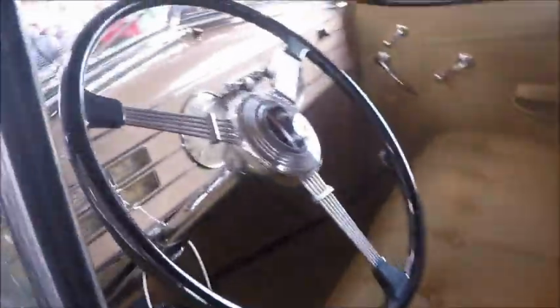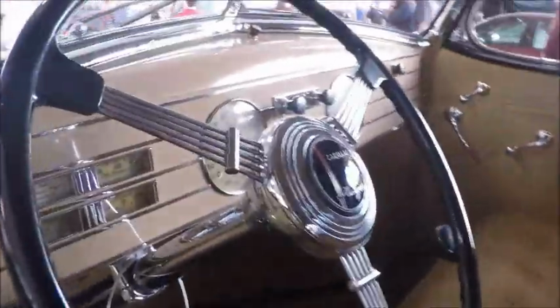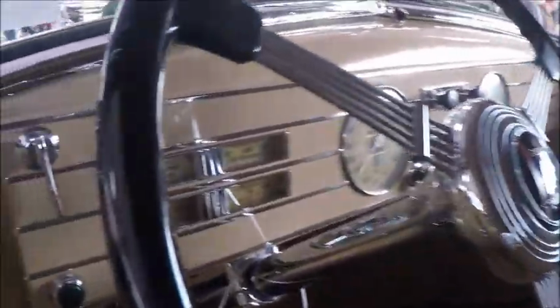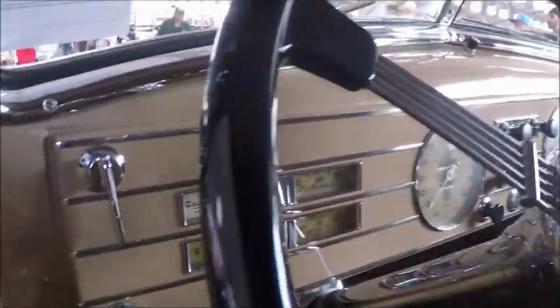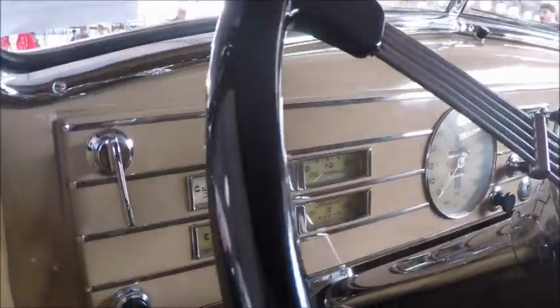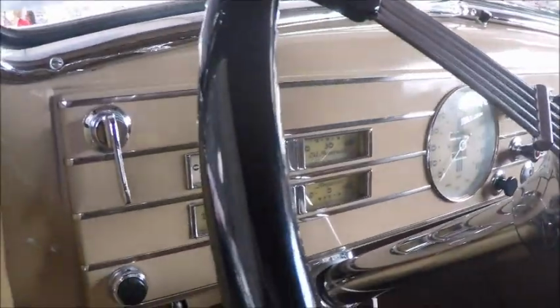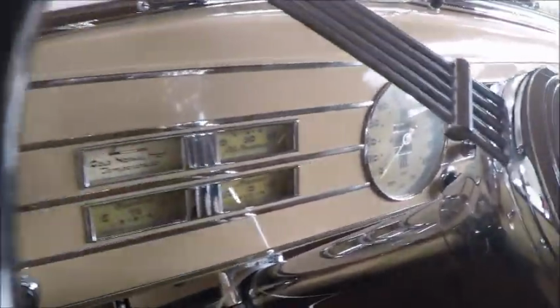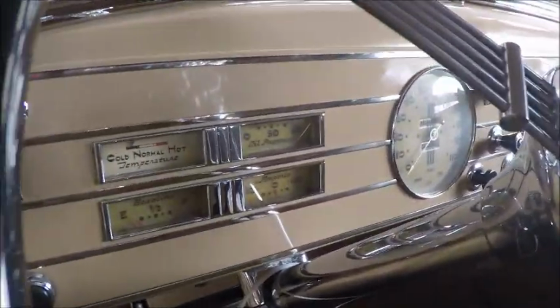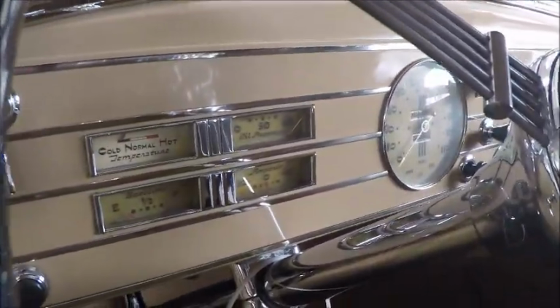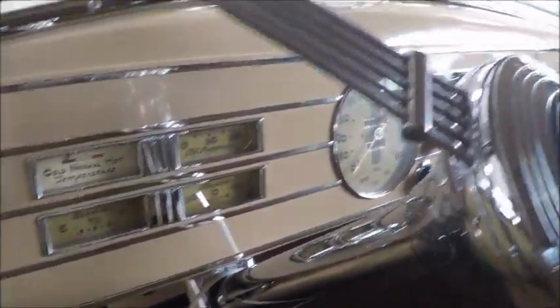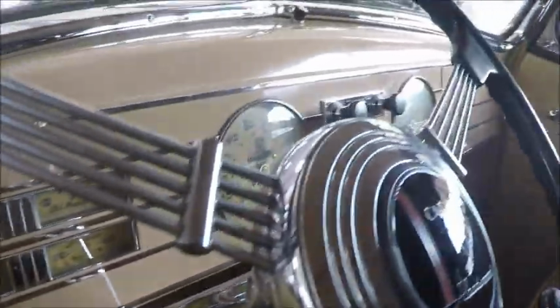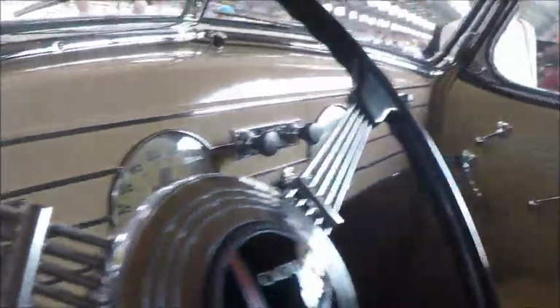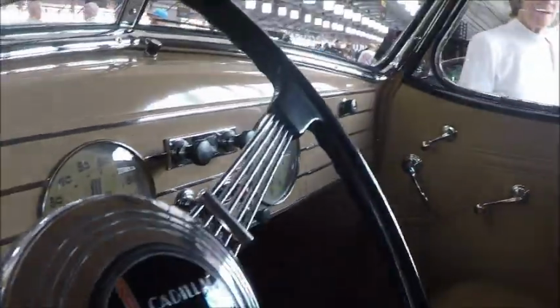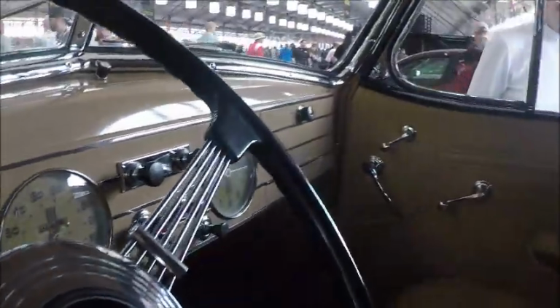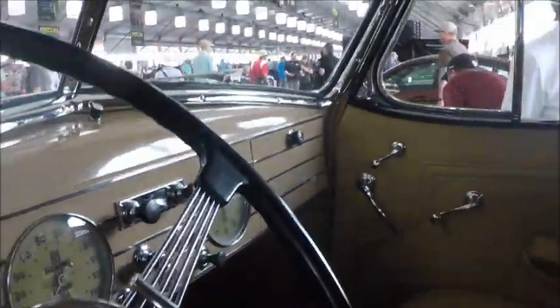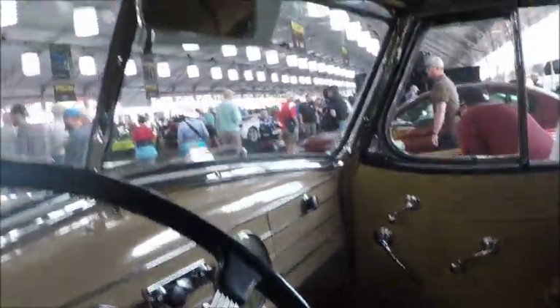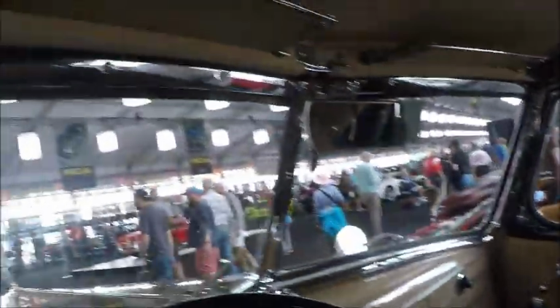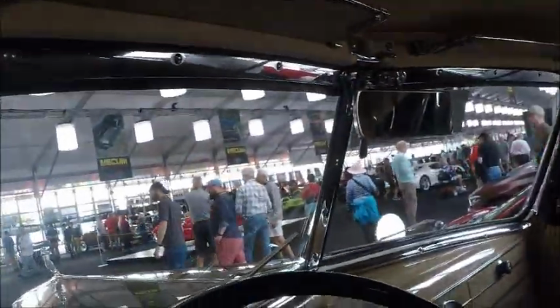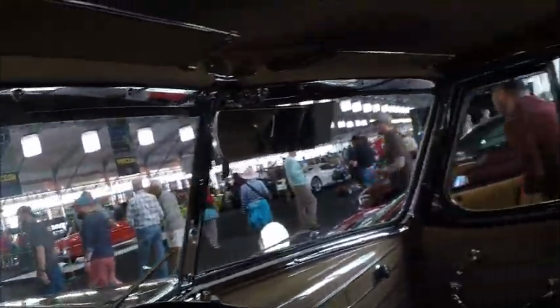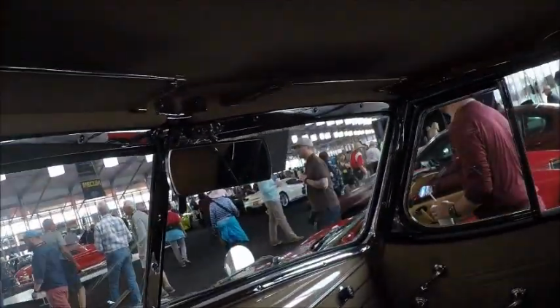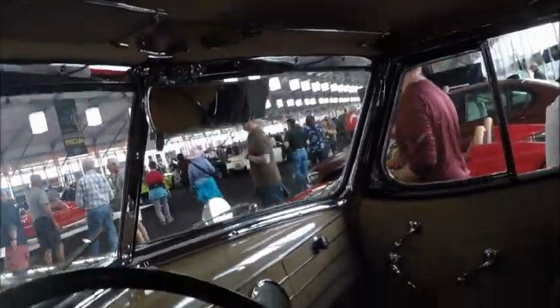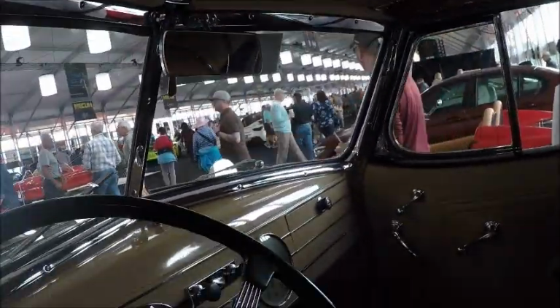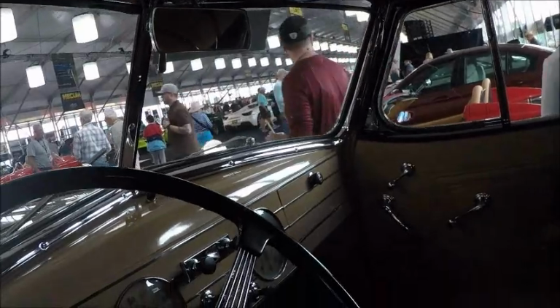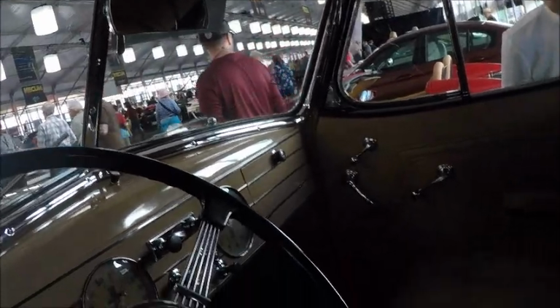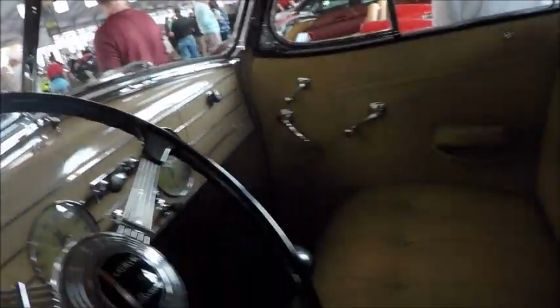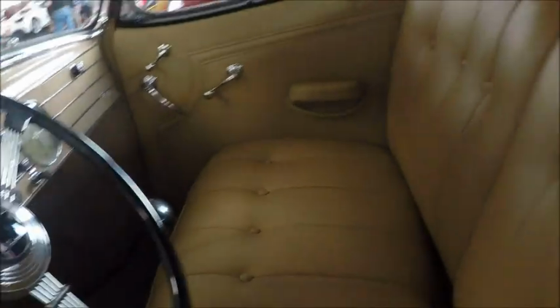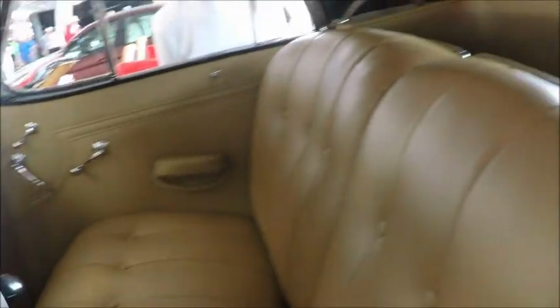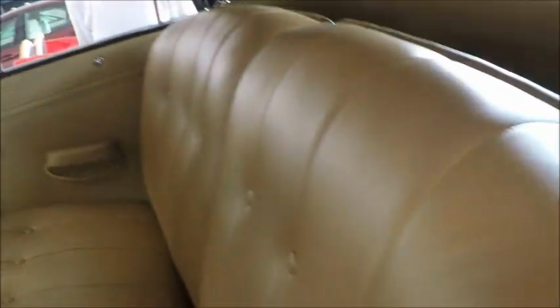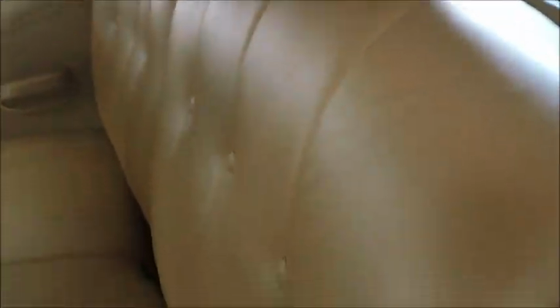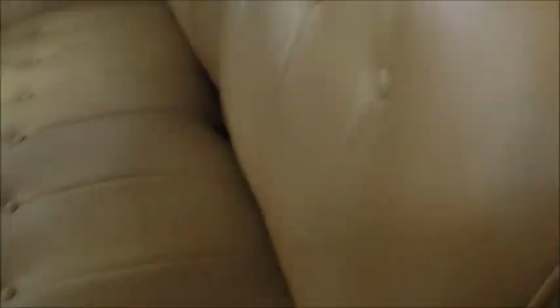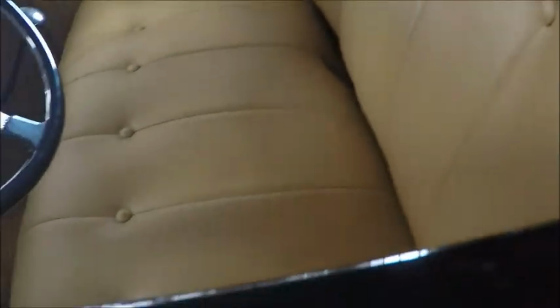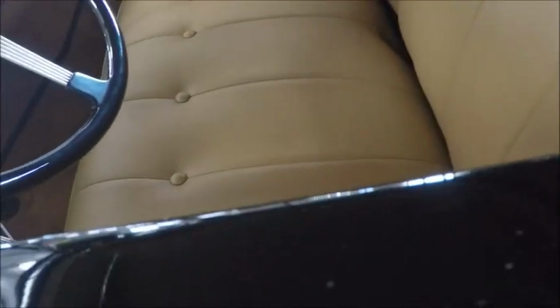Another look inside. Notice how the gauges are combined in a certain area. Banjo type steering wheel.